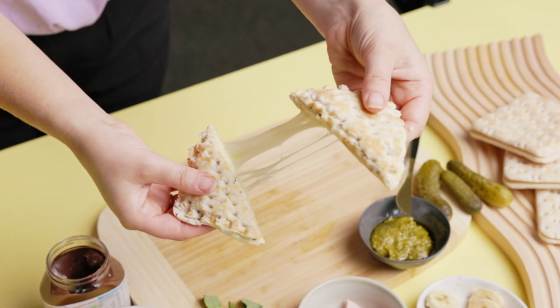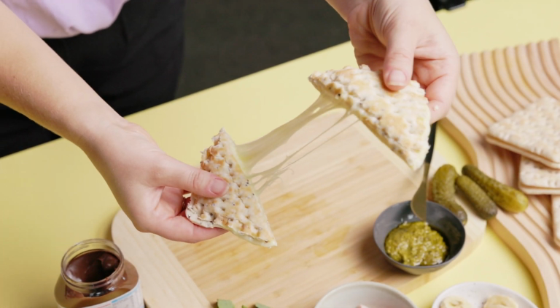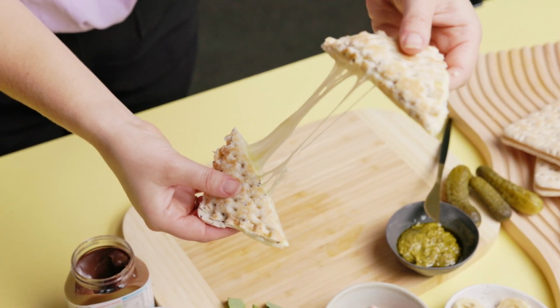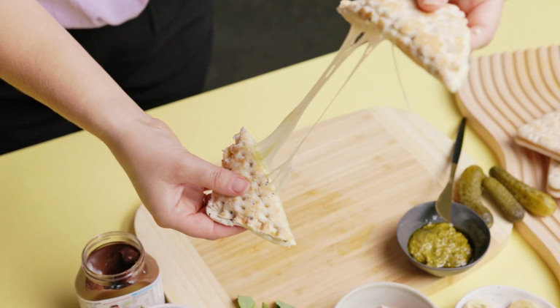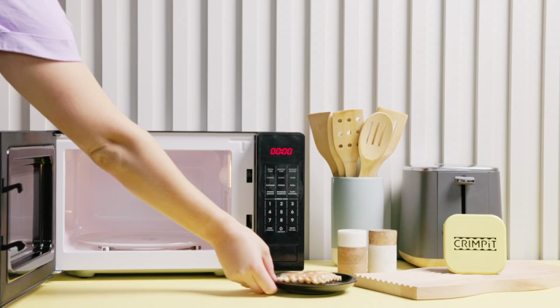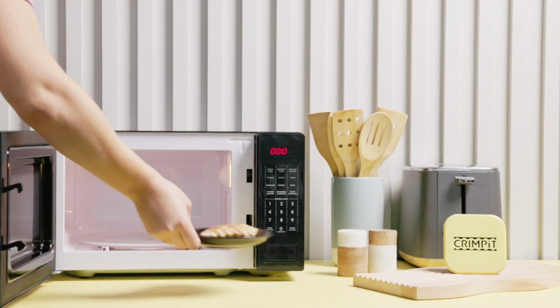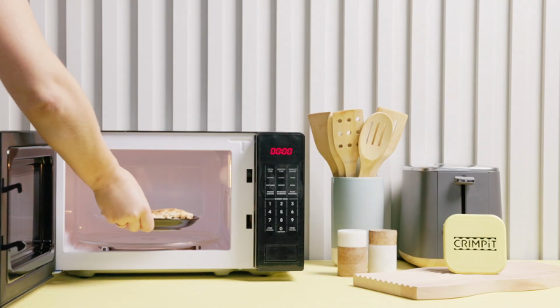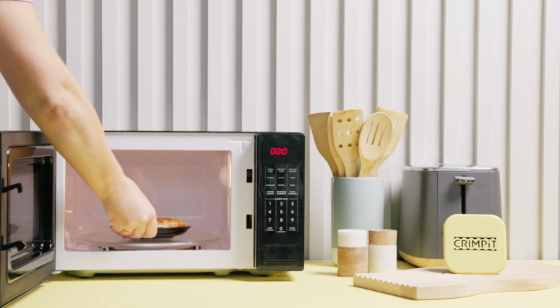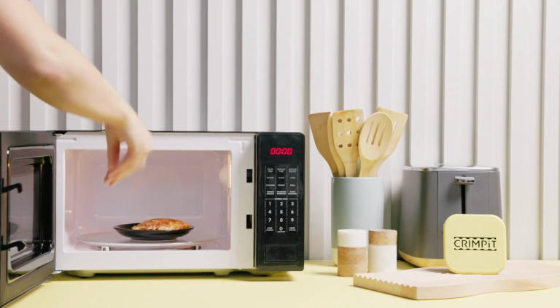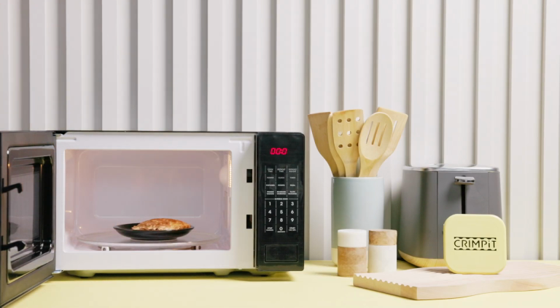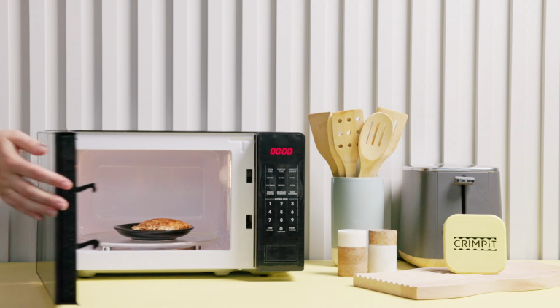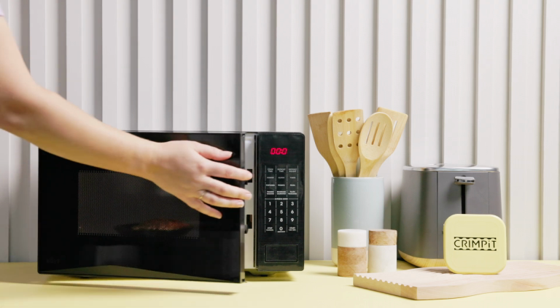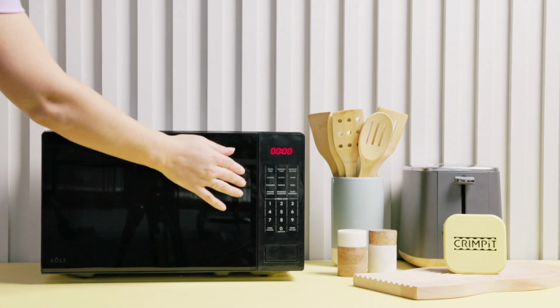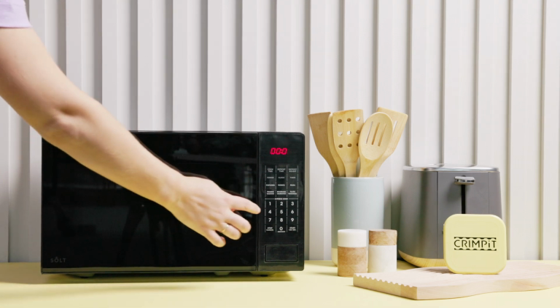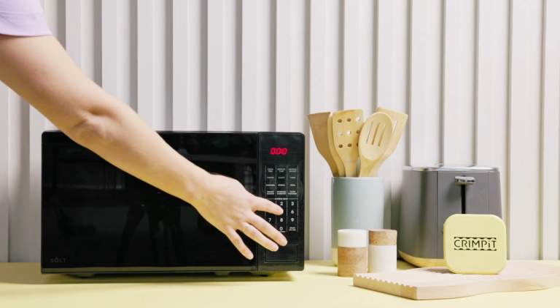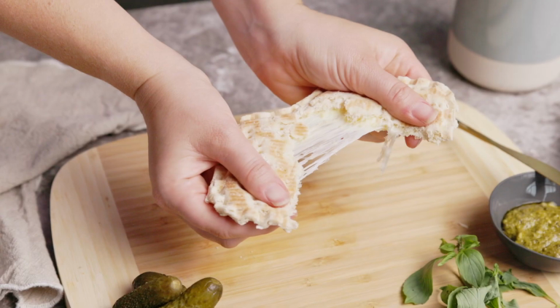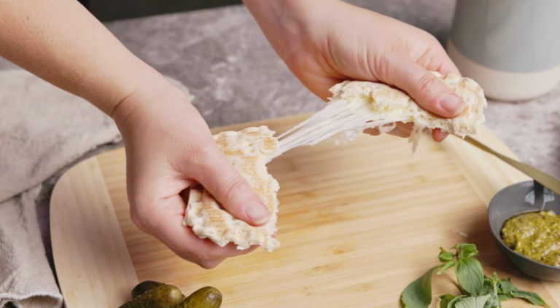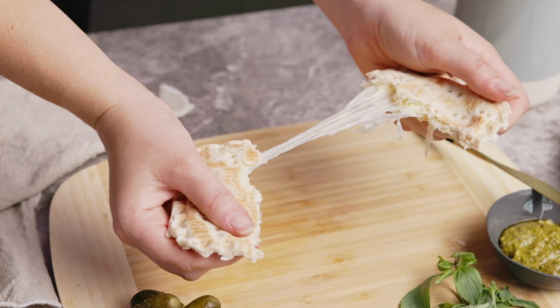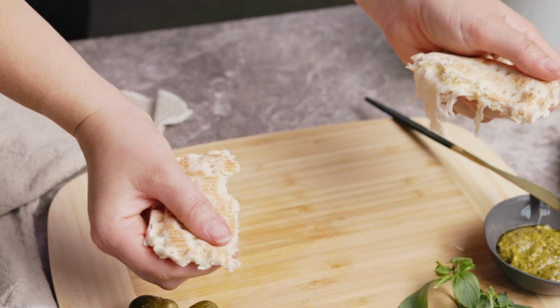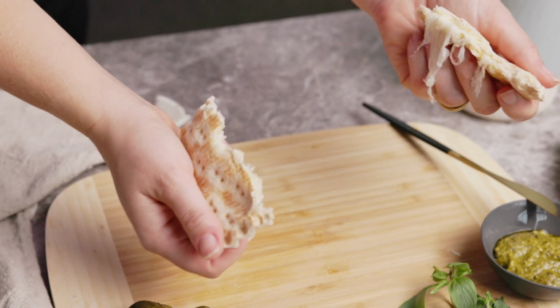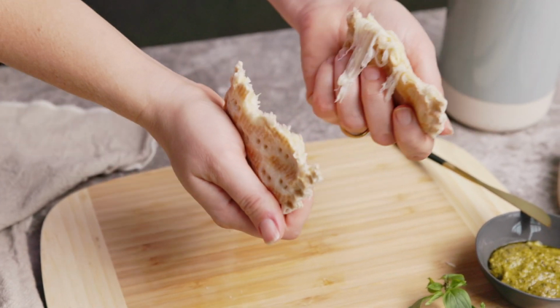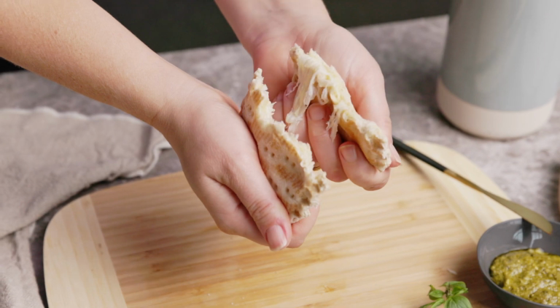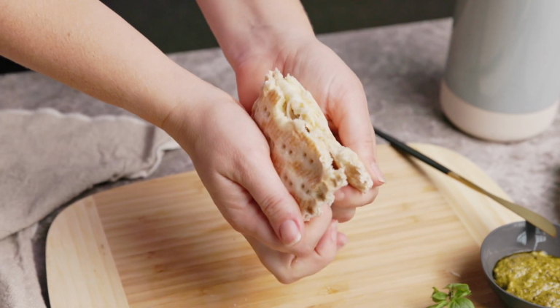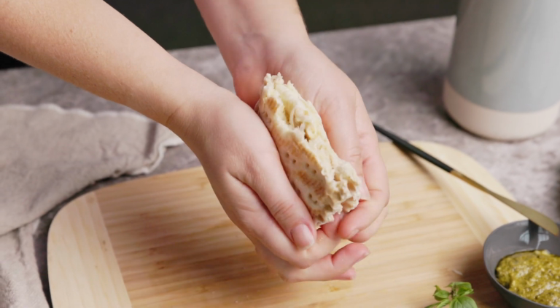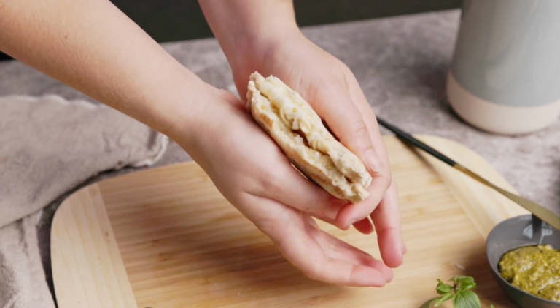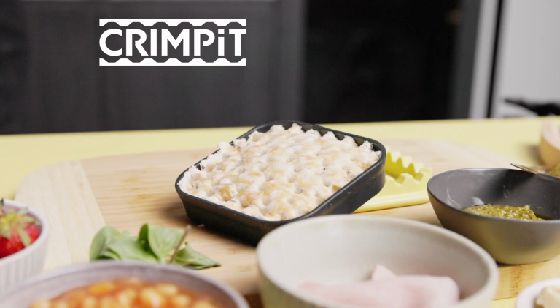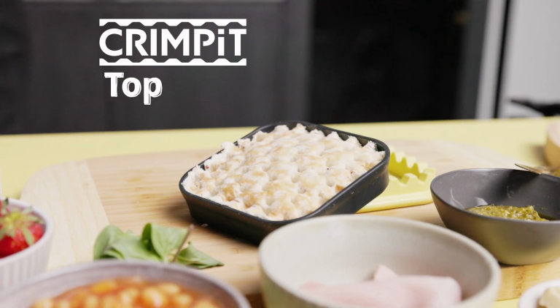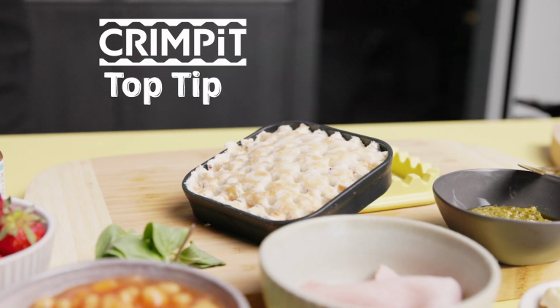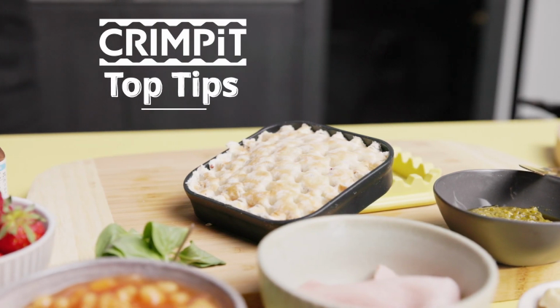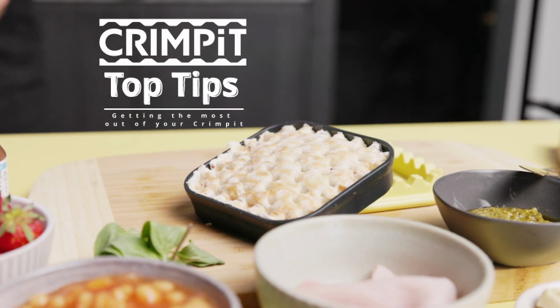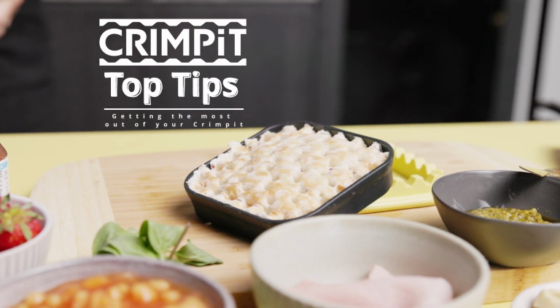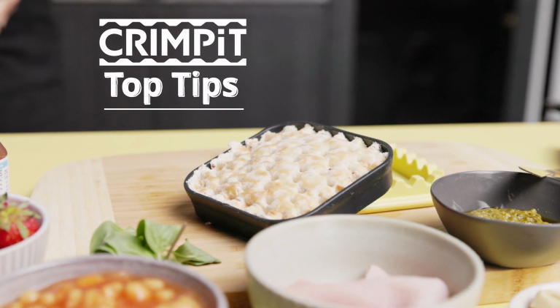Crimpets are great out of the toaster, but if you want it extra hot inside, just give it 5 to 10 seconds in the microwave after the toaster. And there you have it — a wonderfully constructed, delicious crimpet toasted snack.